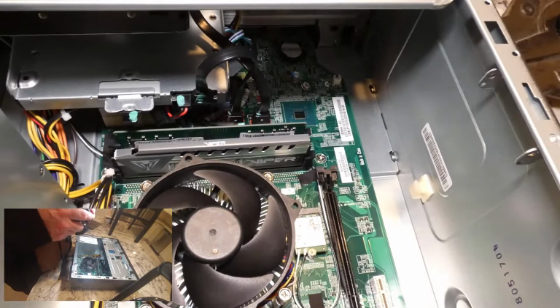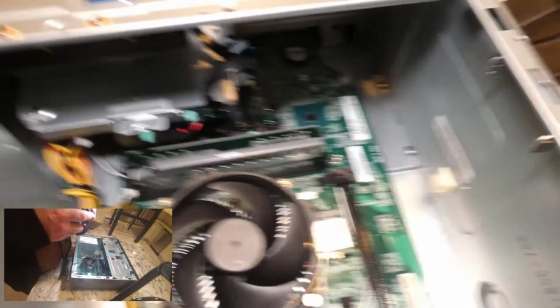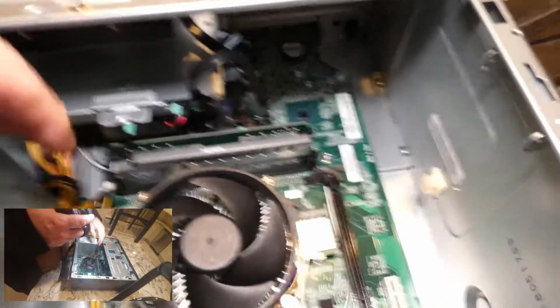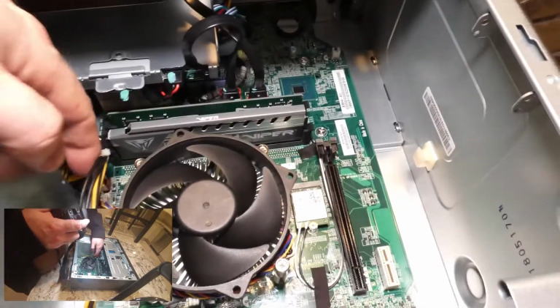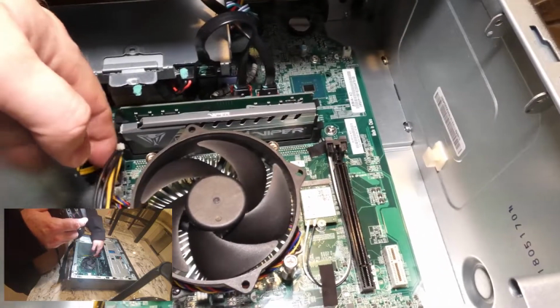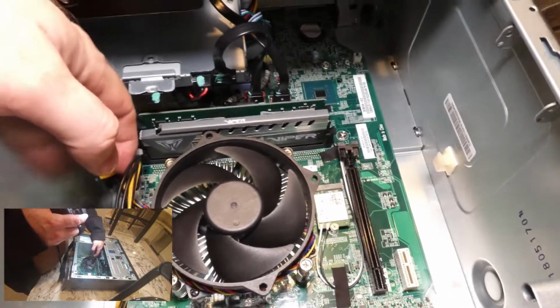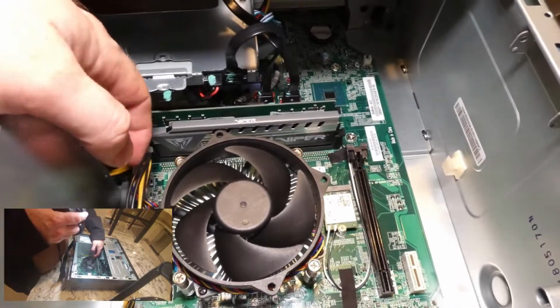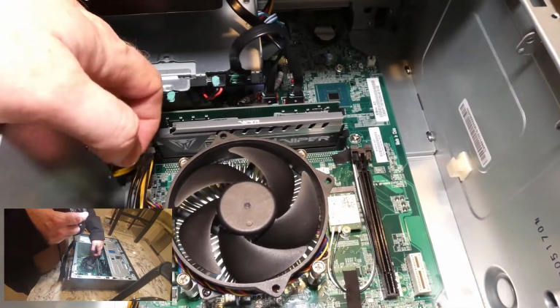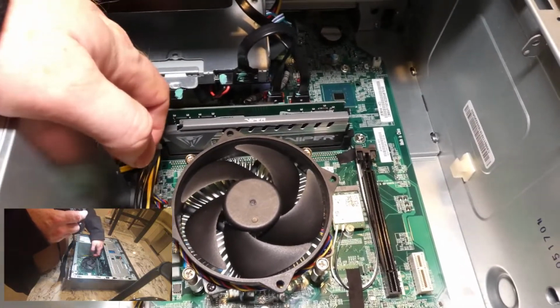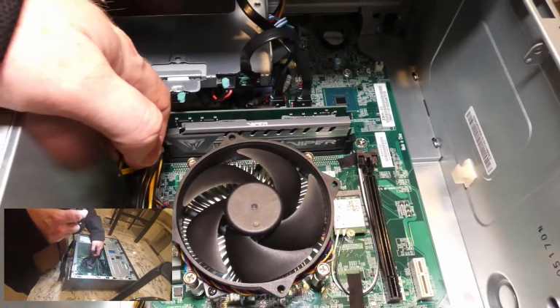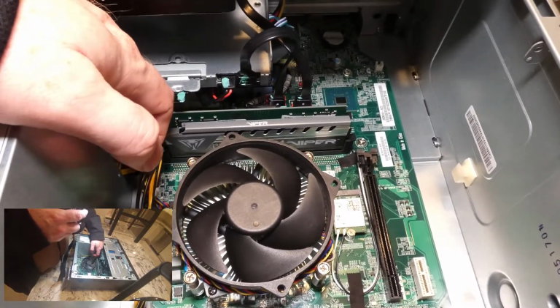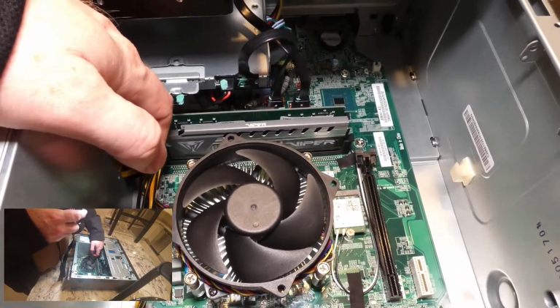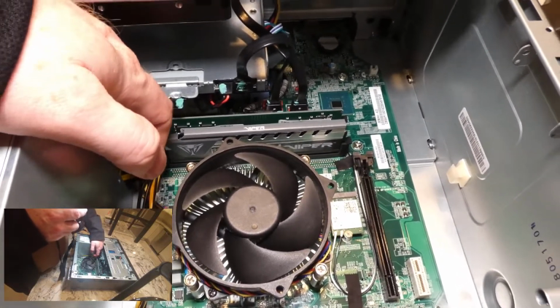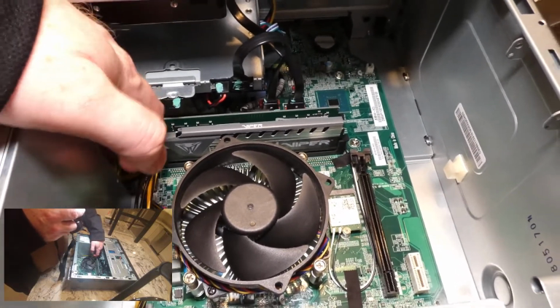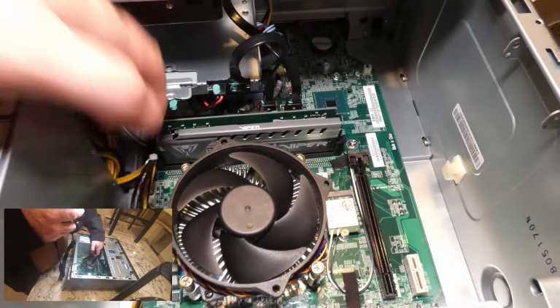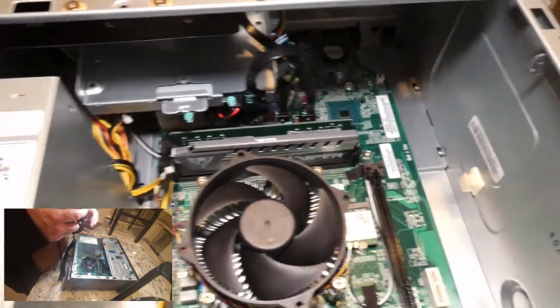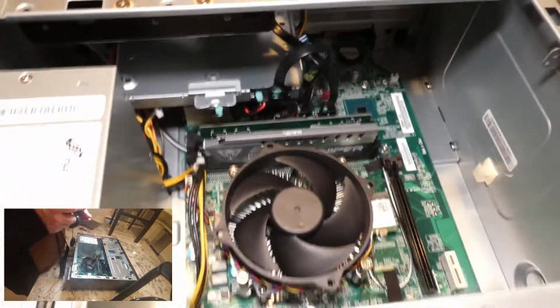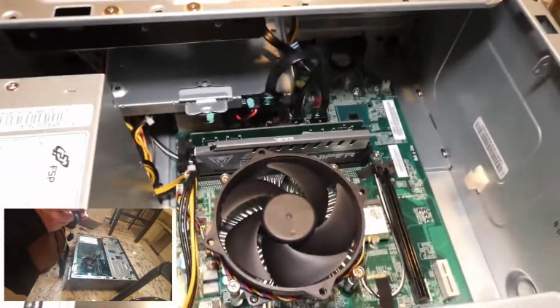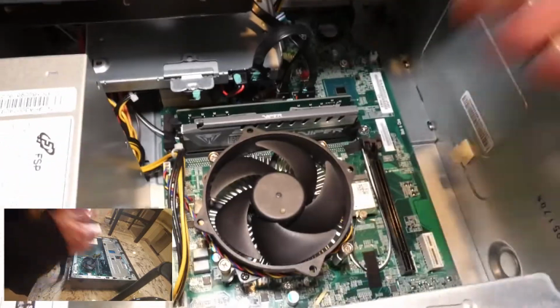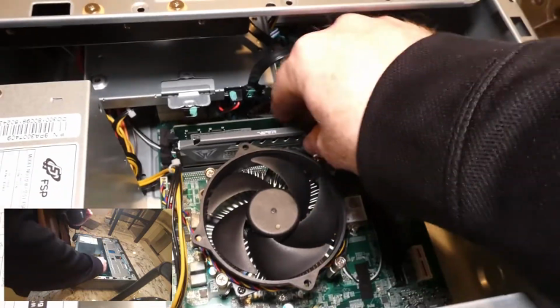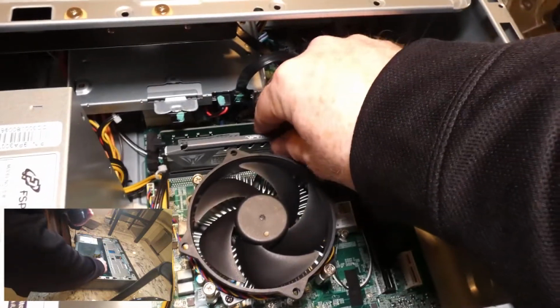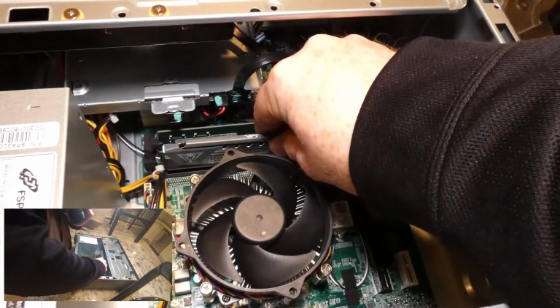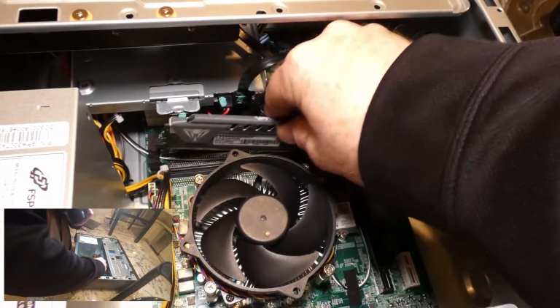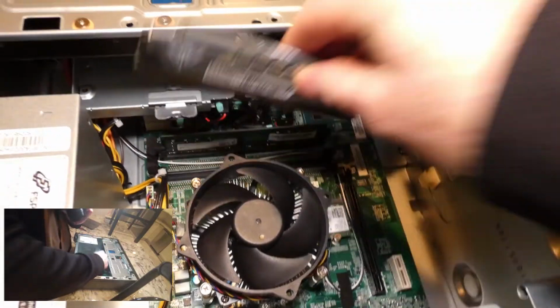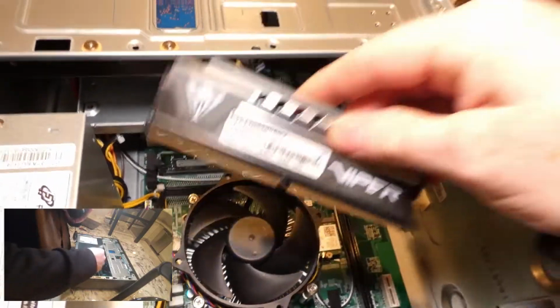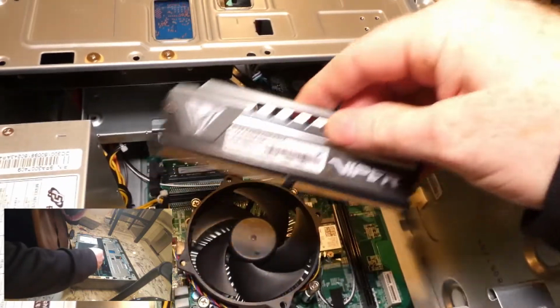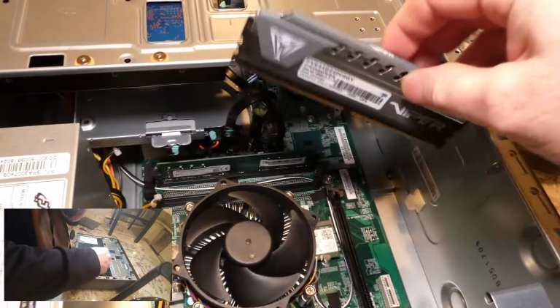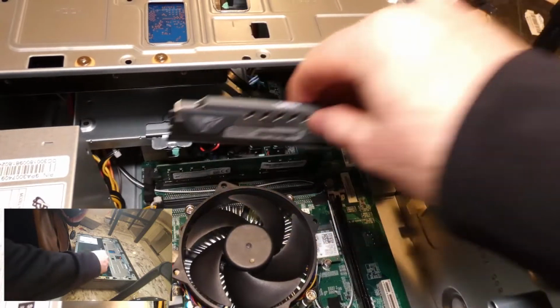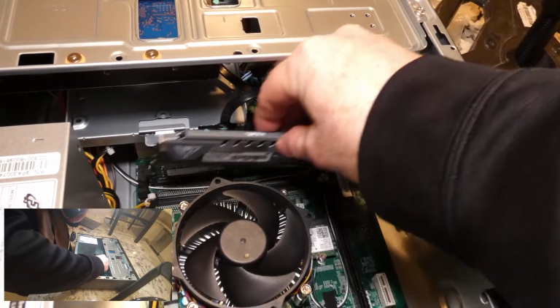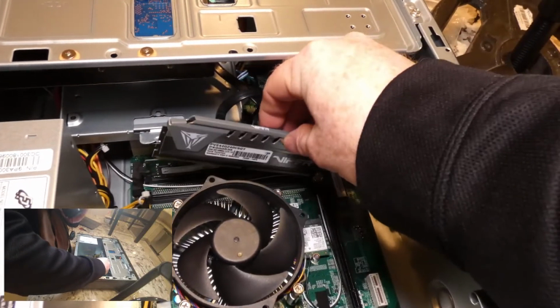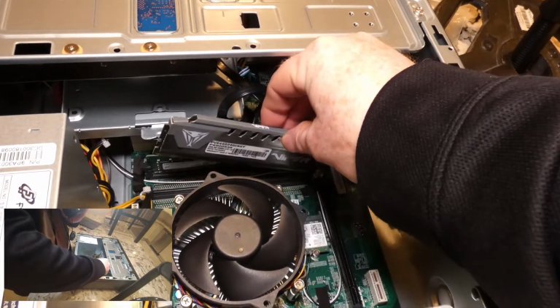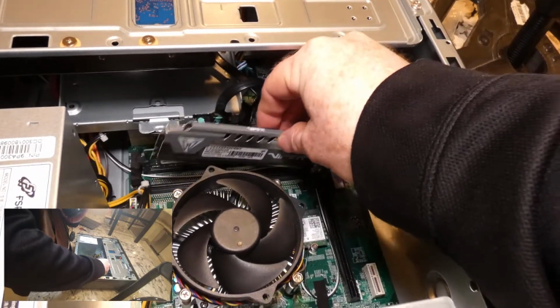To remove it, you would pop off this side, click that, and take the RAM out — and voila. All right, so let's go ahead and put it back in.